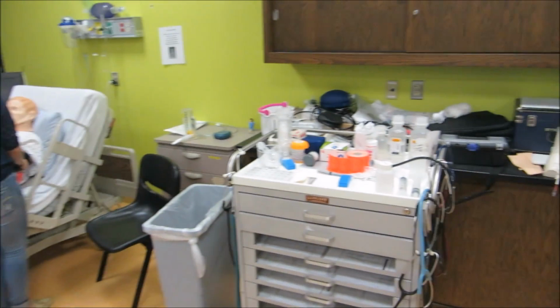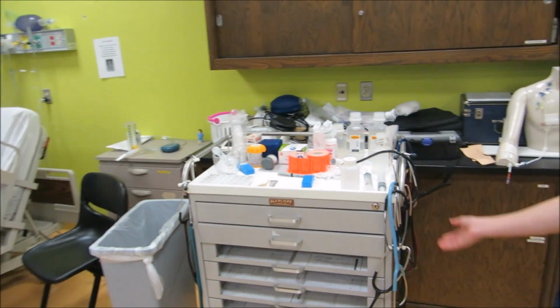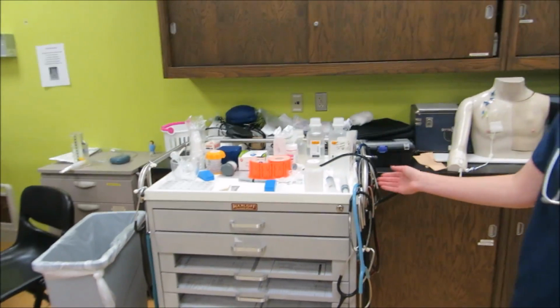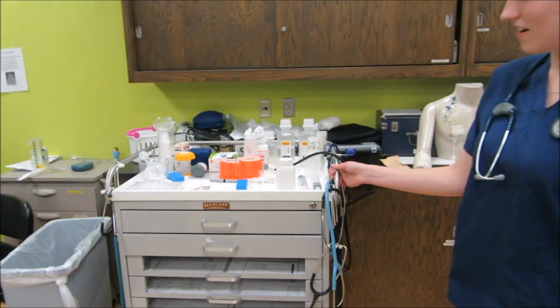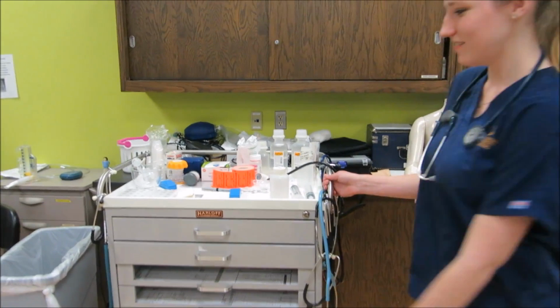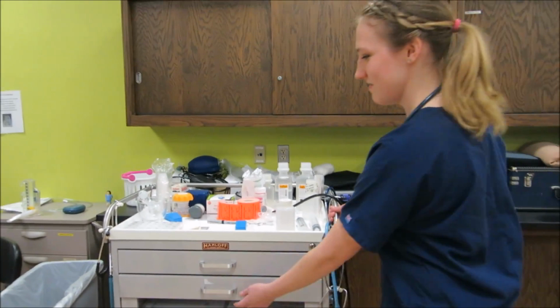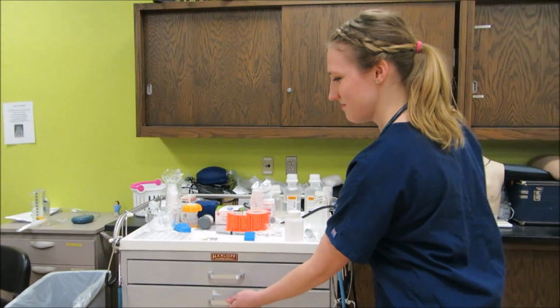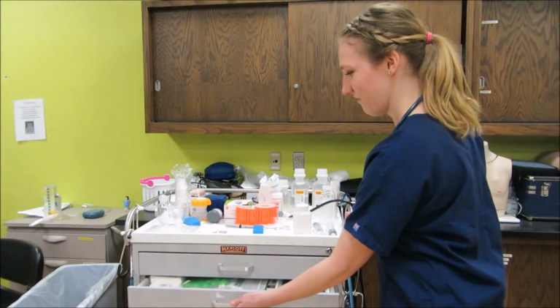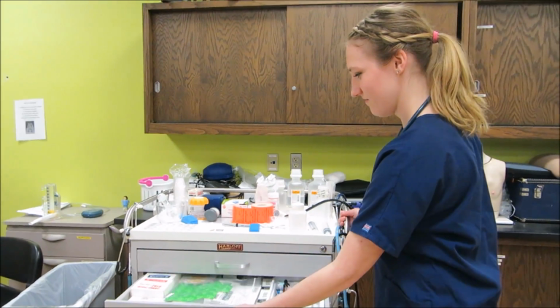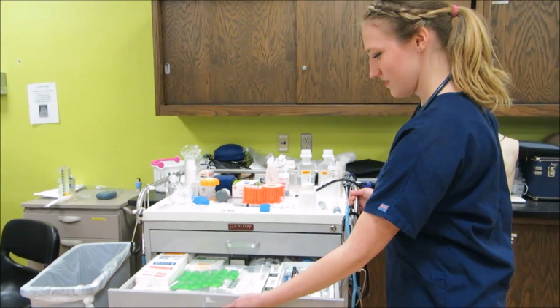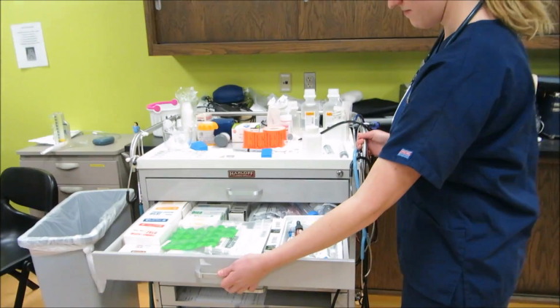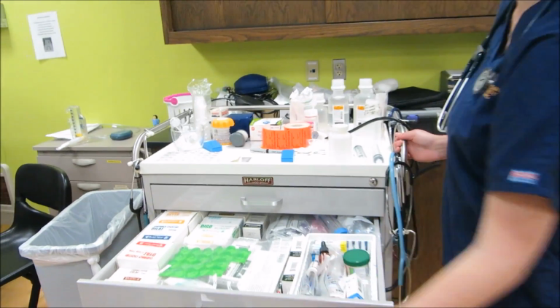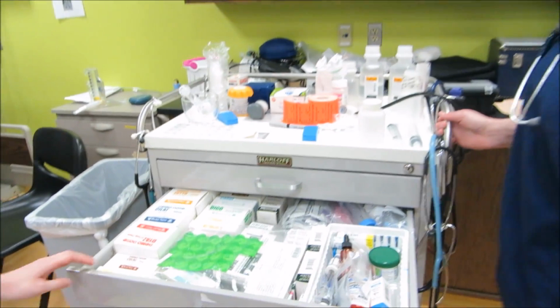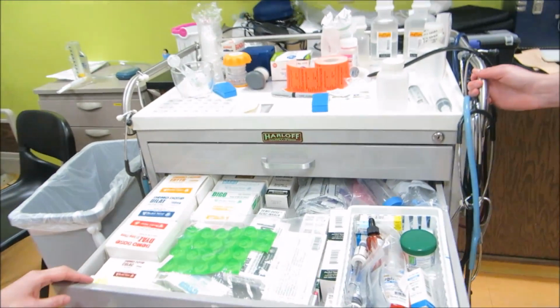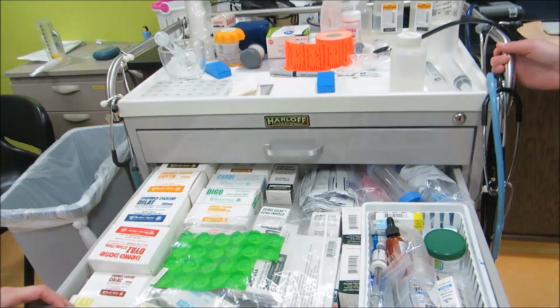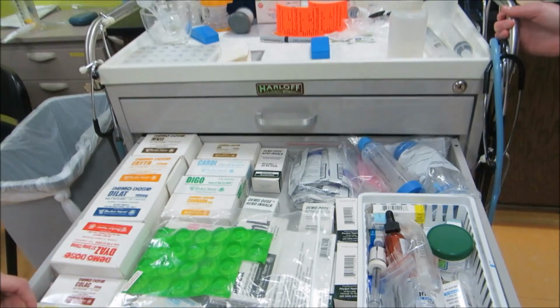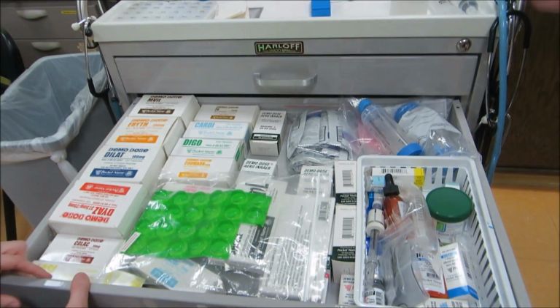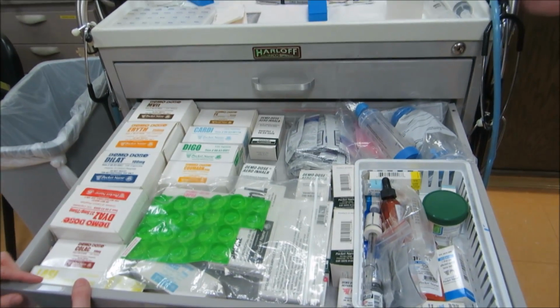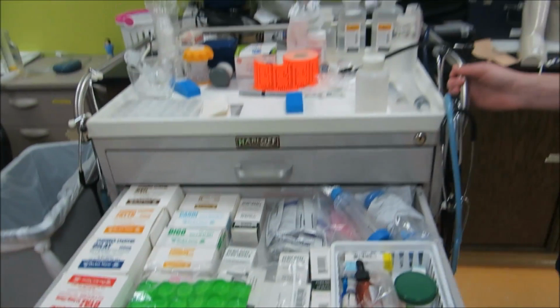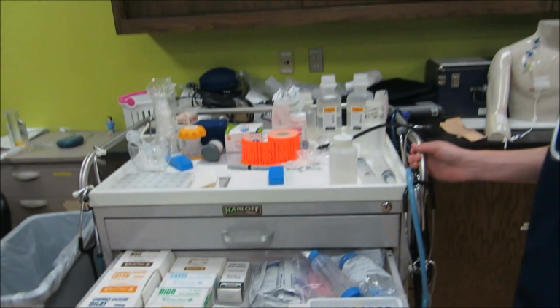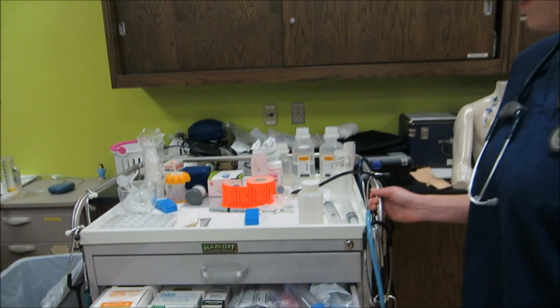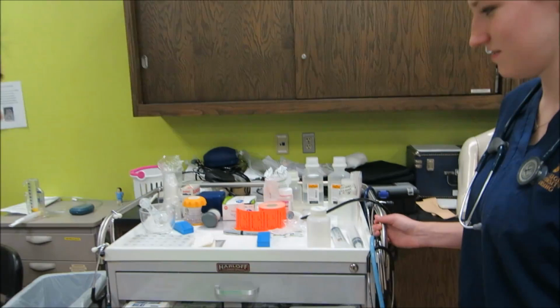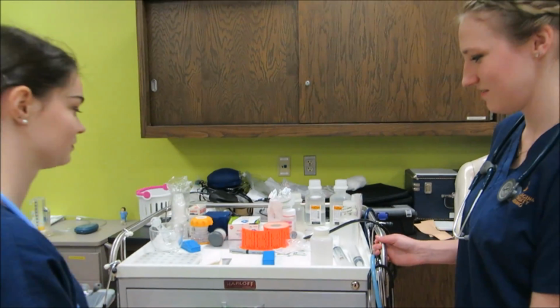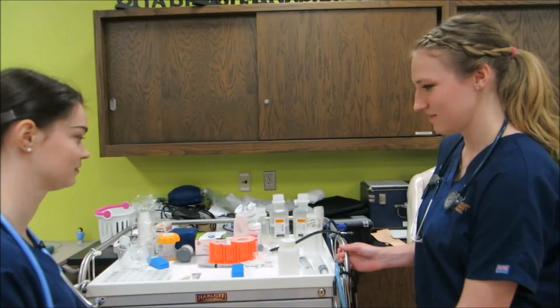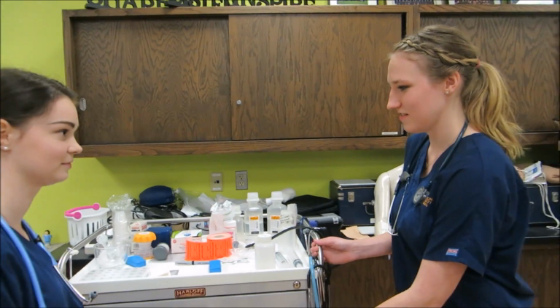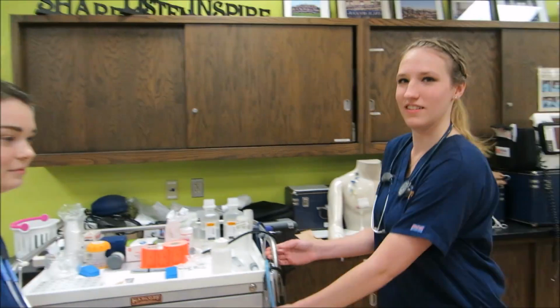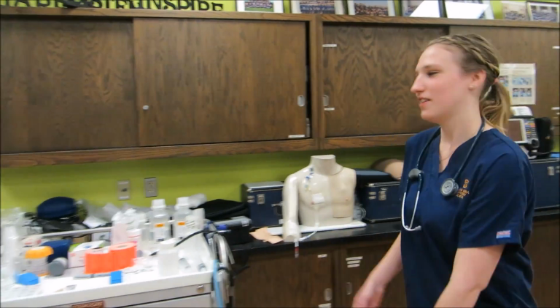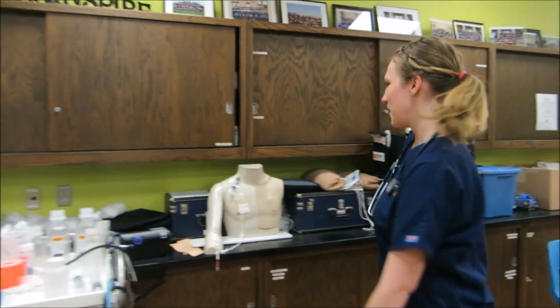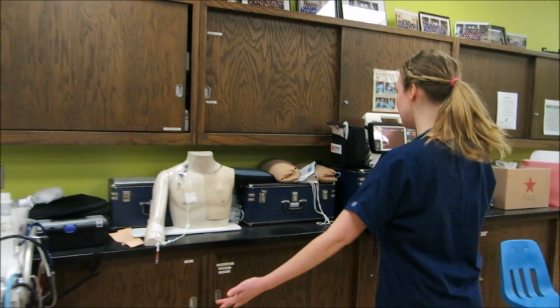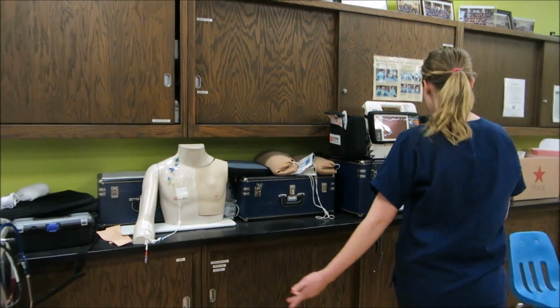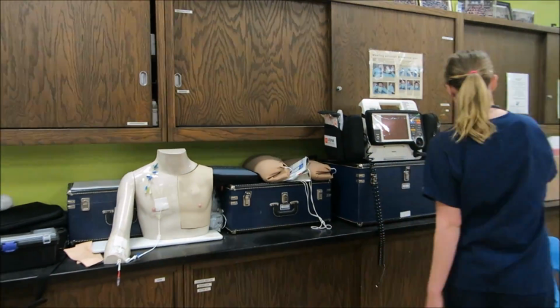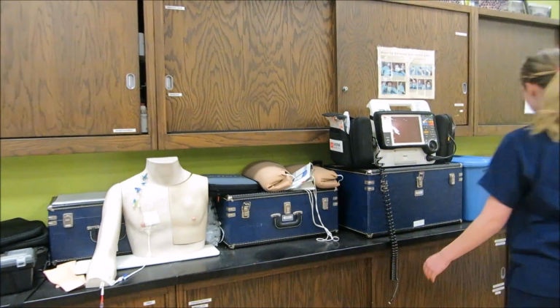This is the medicine cart. It holds all of our fake medicines so we can practice administering them to patients. Here's some extra supplies that we use.